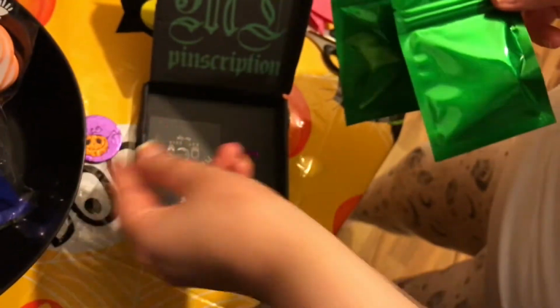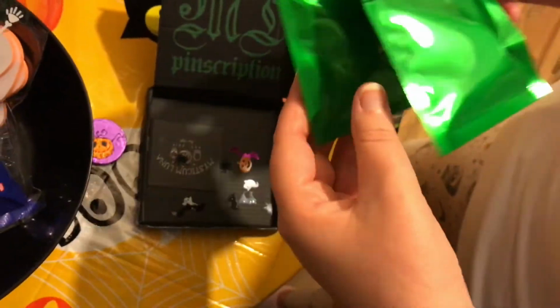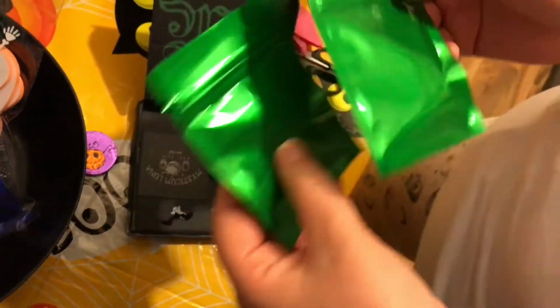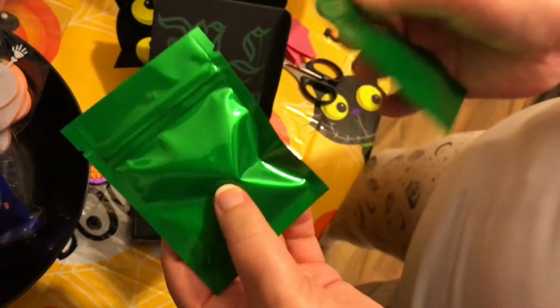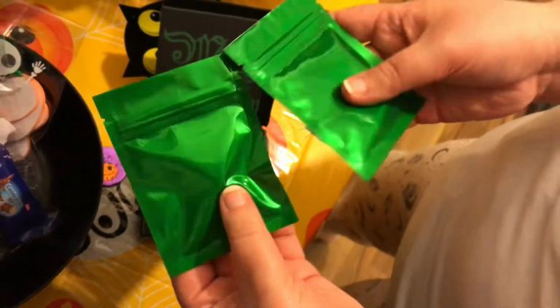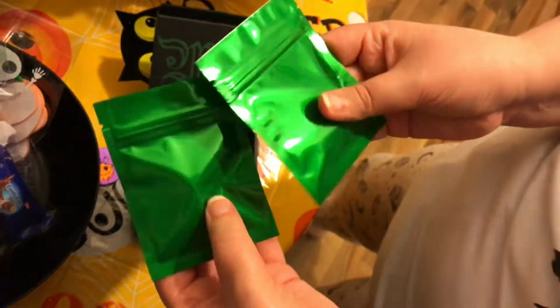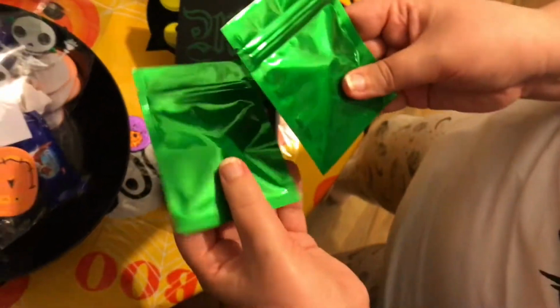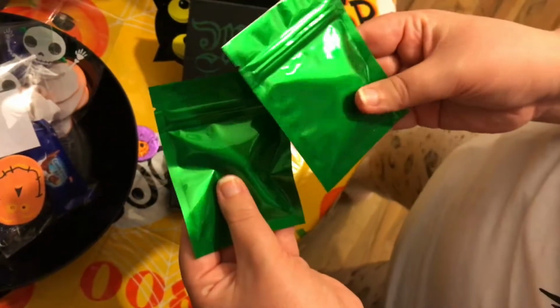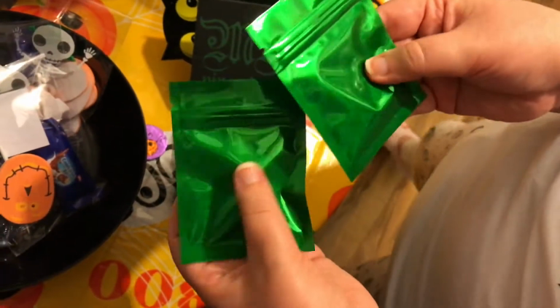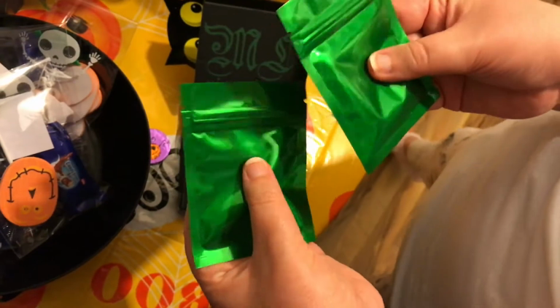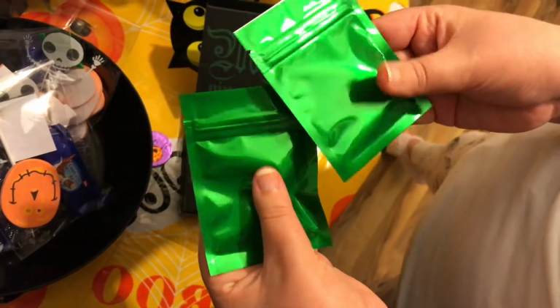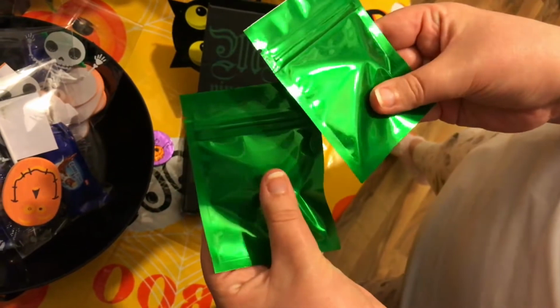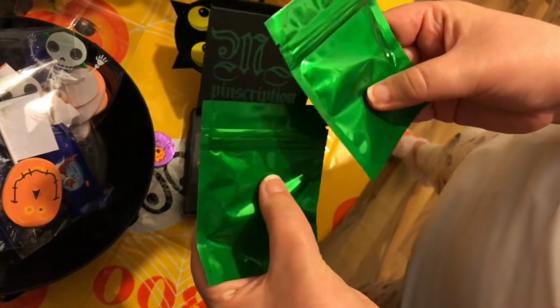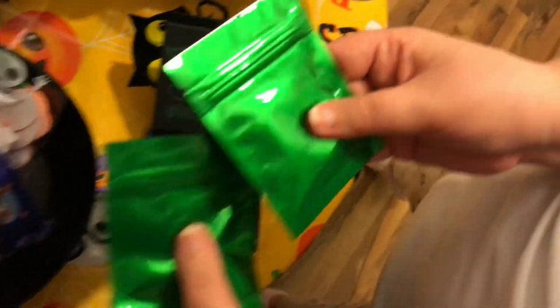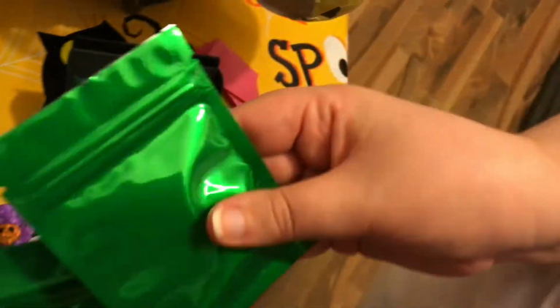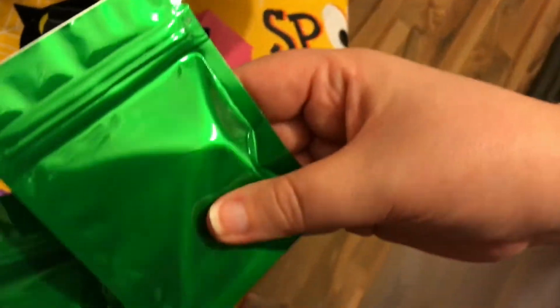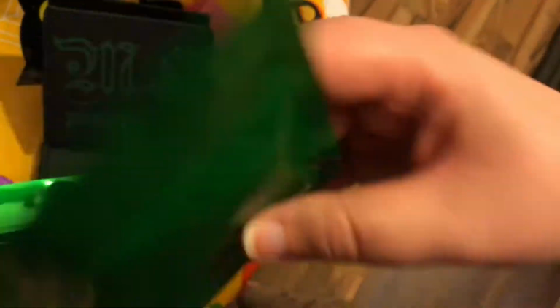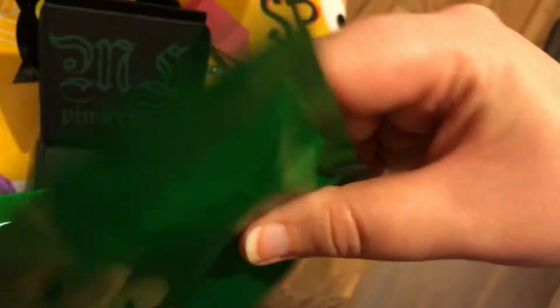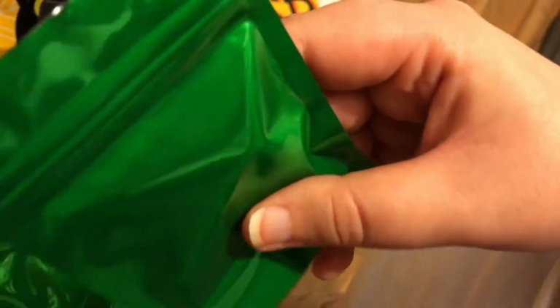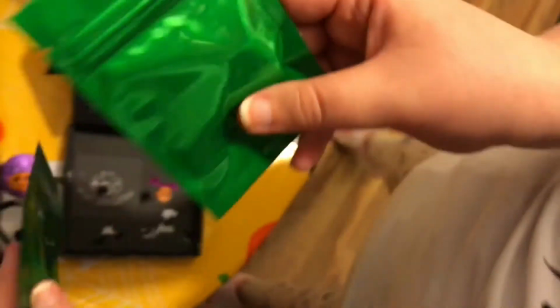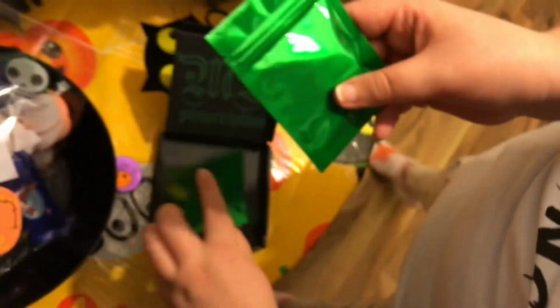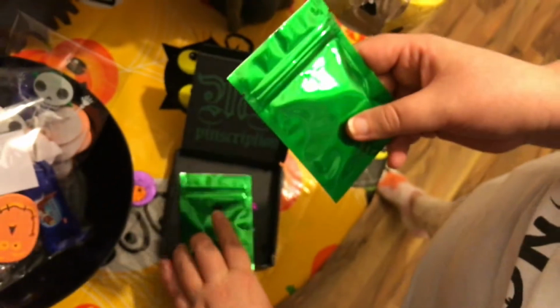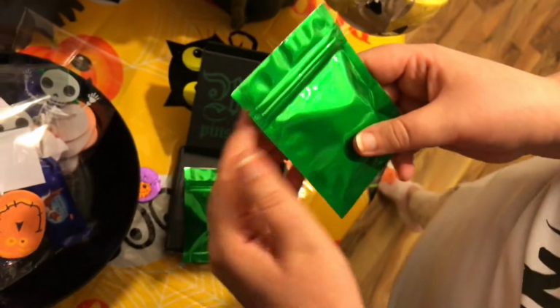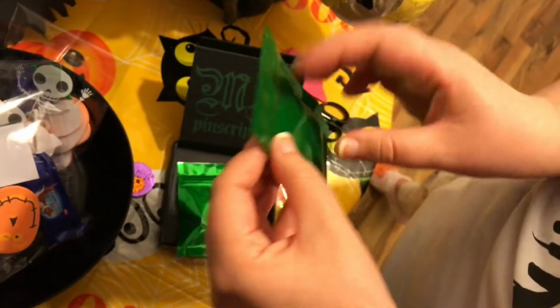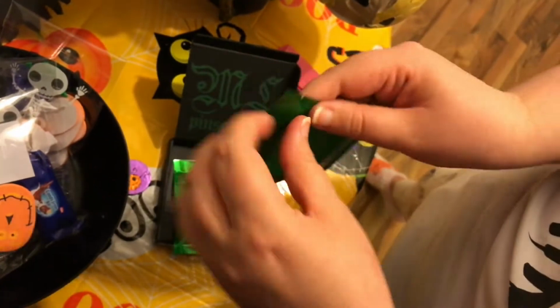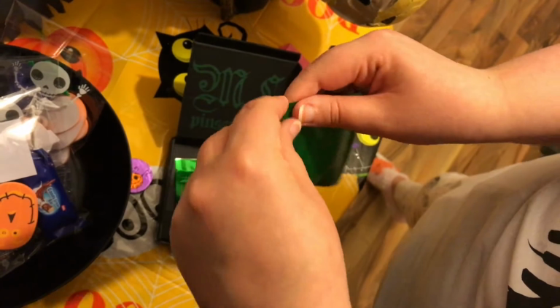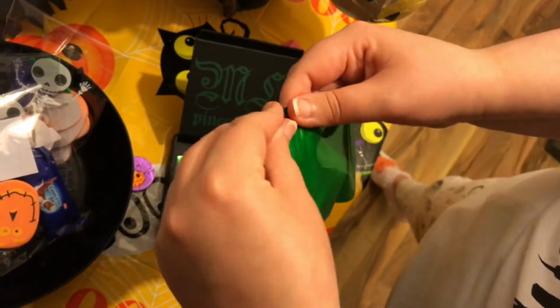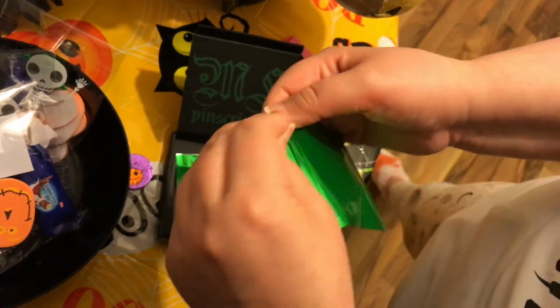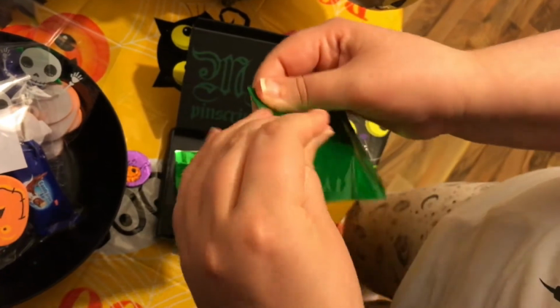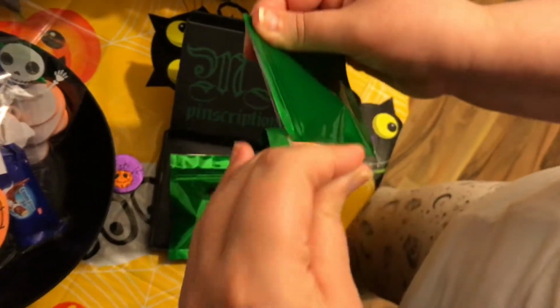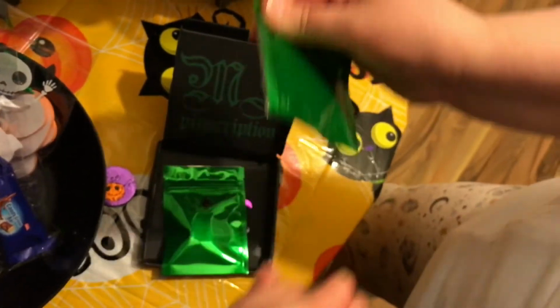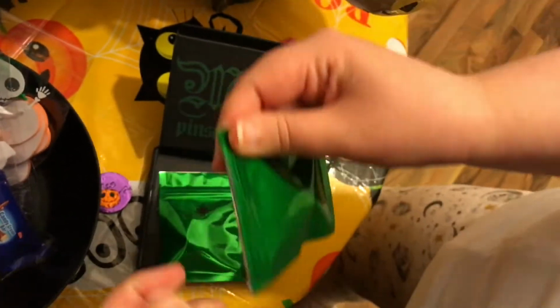So let's see — there are two bags. Which one will I open first? This one. Okay, I'll go with this one first. I'm so excited.